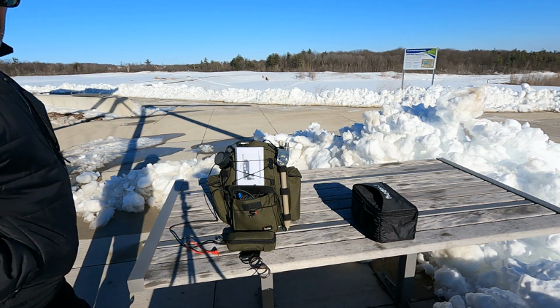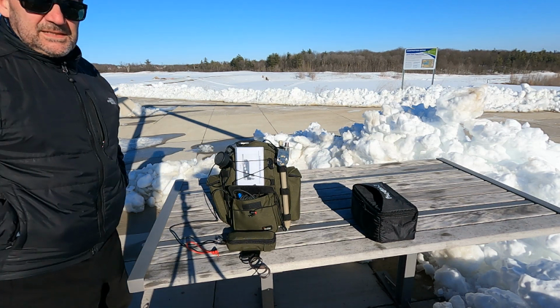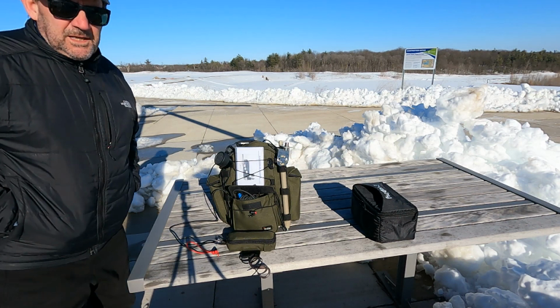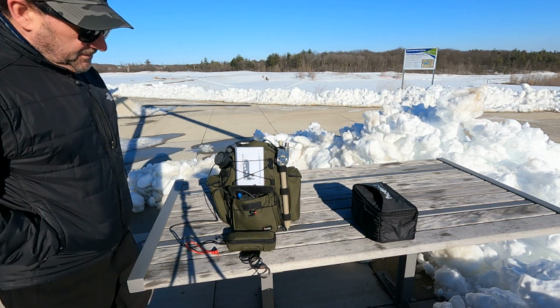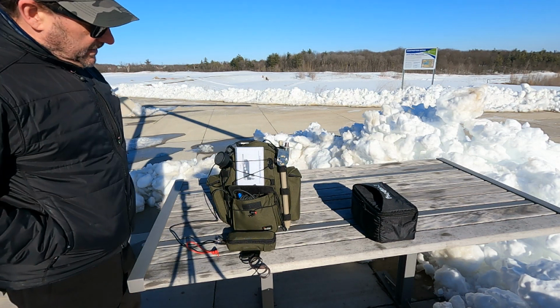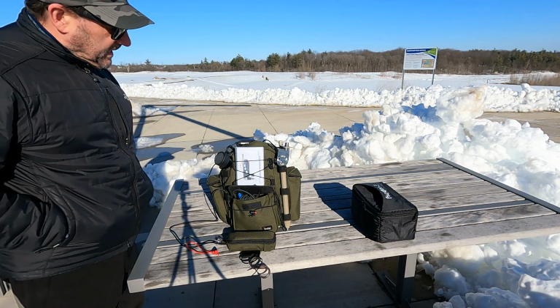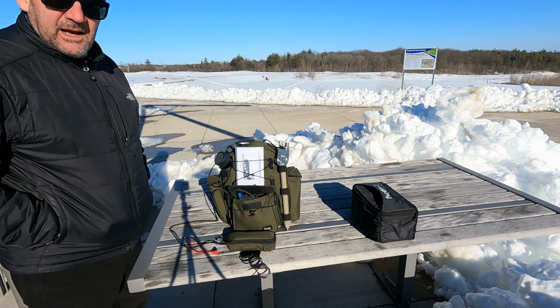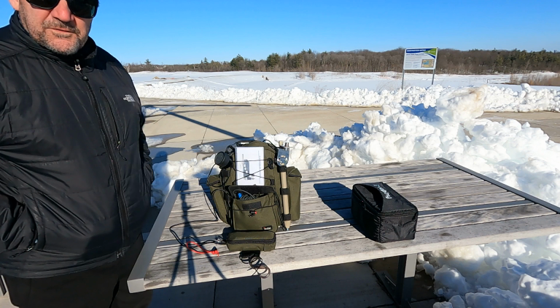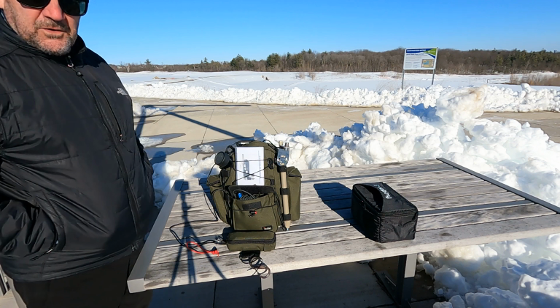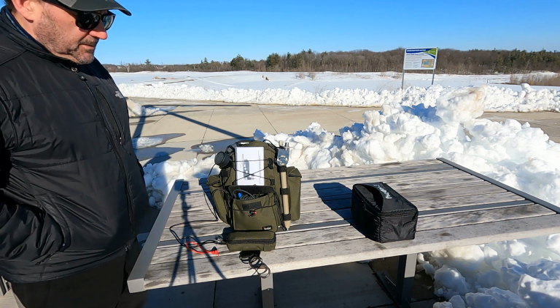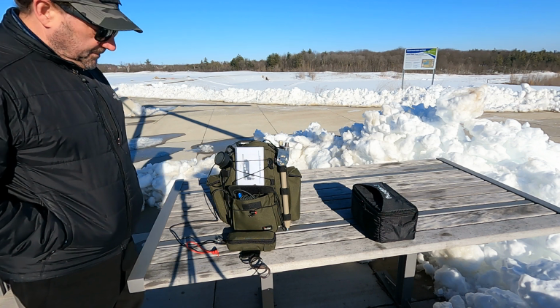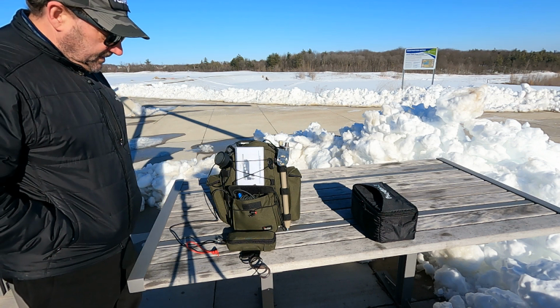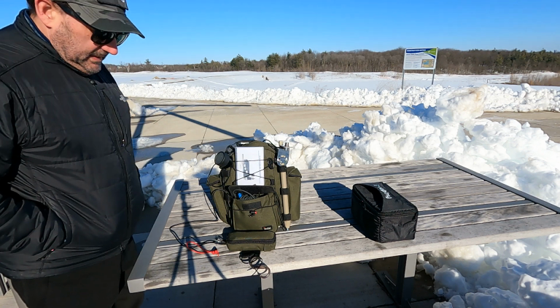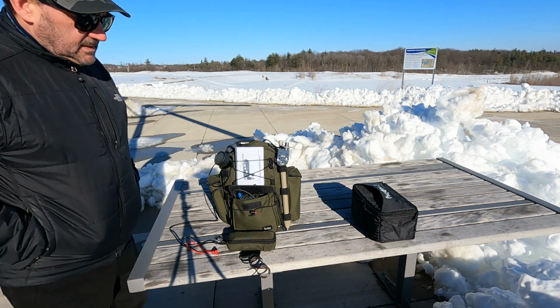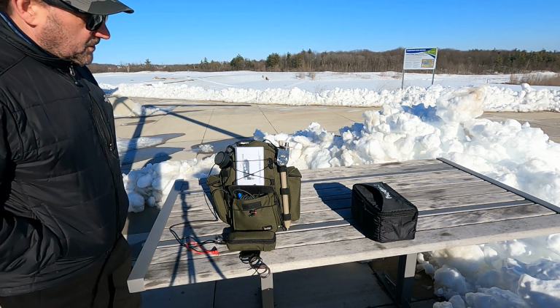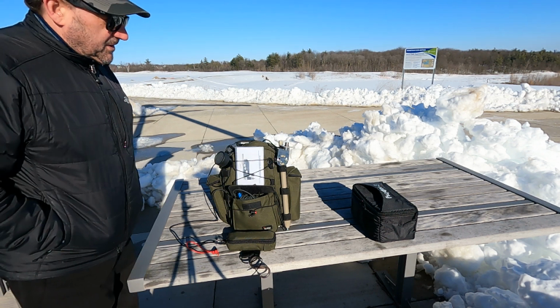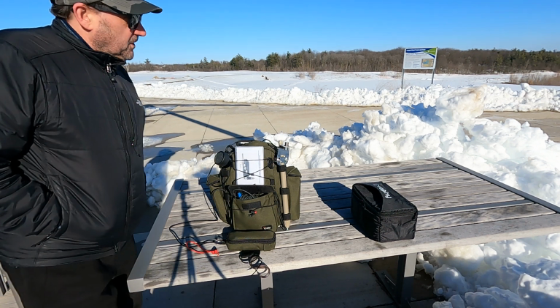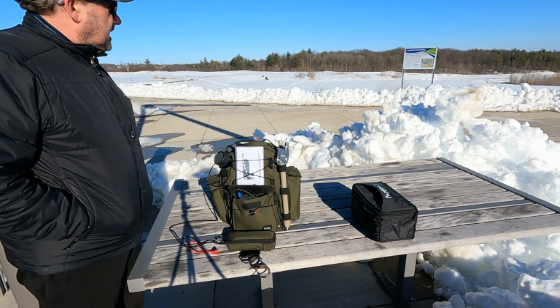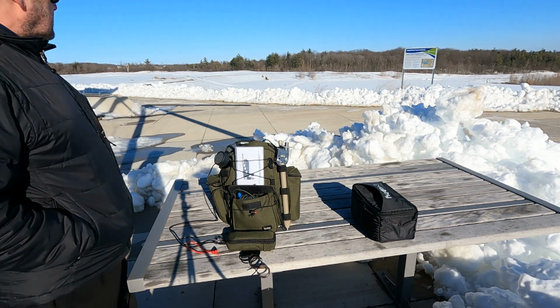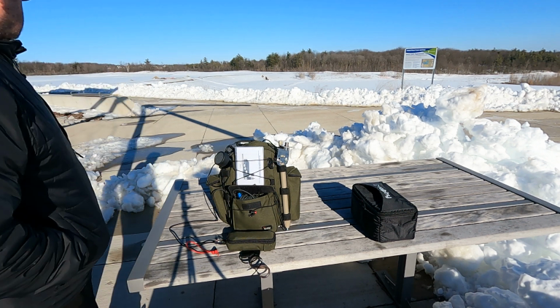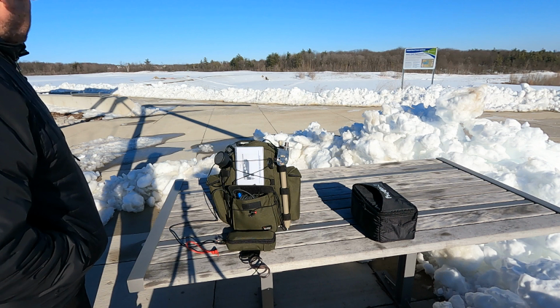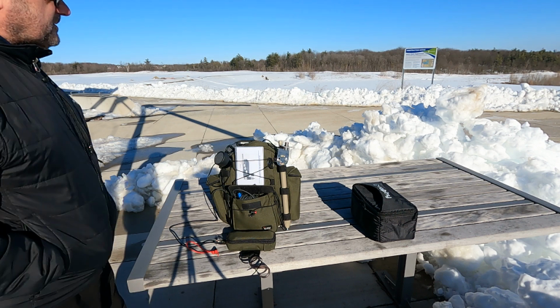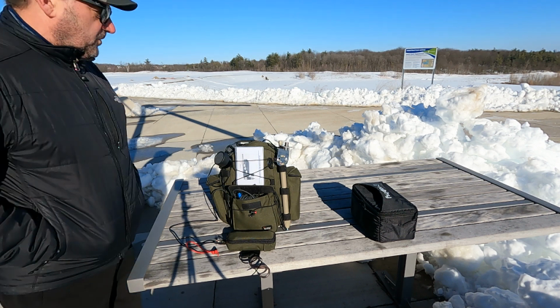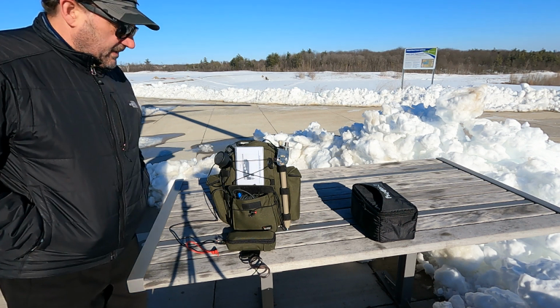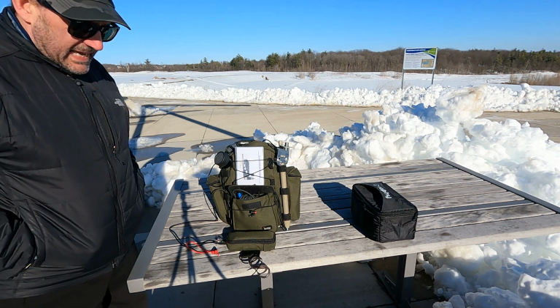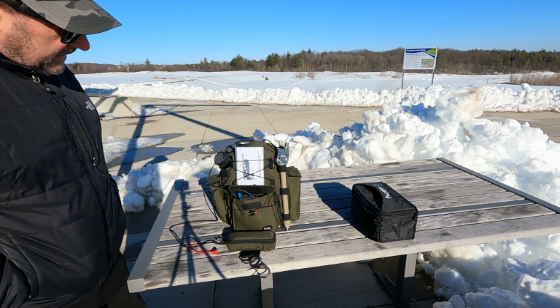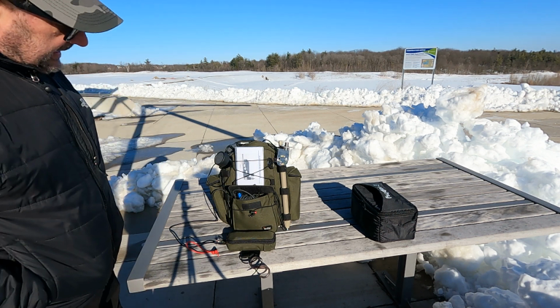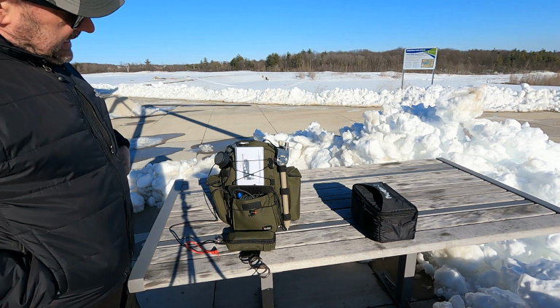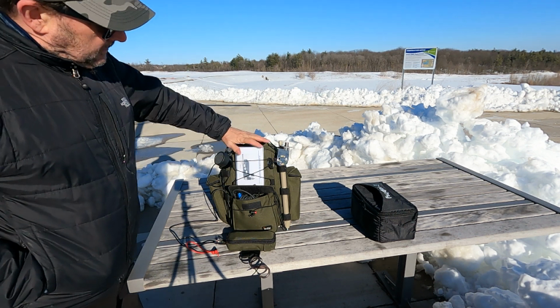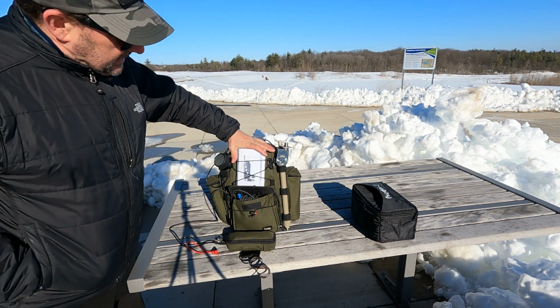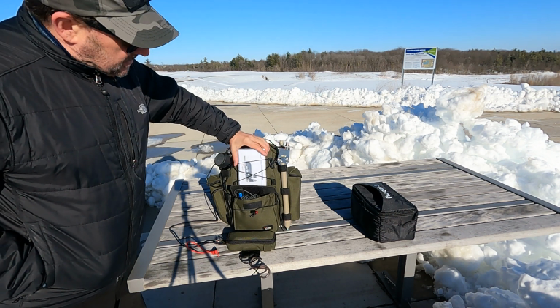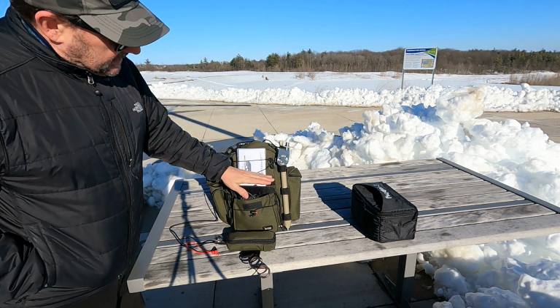Hey guys, it's John V3IPS. I have another video here — I'm out at the park in sub-zero weather, another cold day. We just got a pounding of snow here last week.